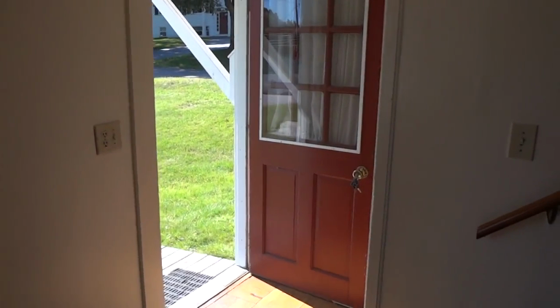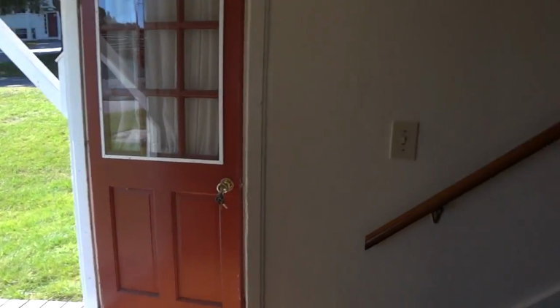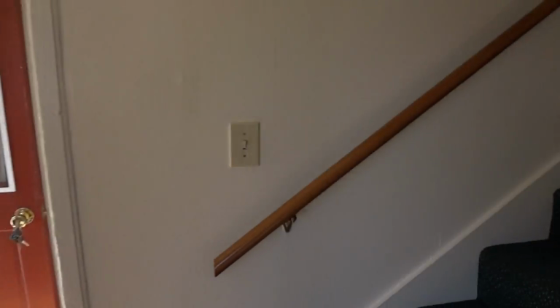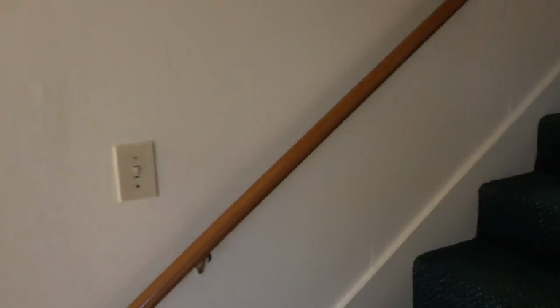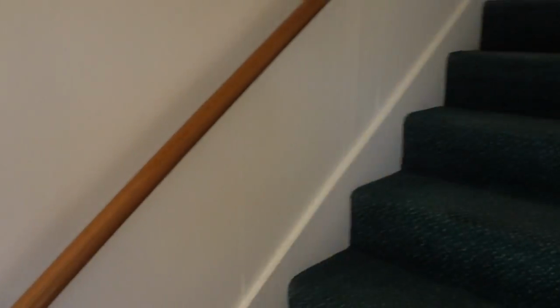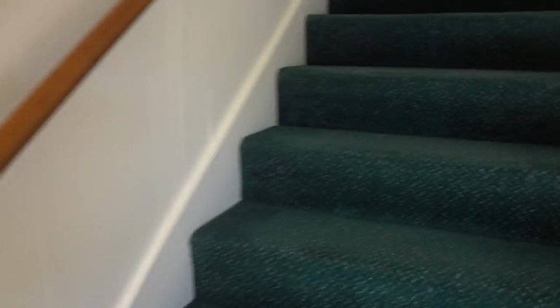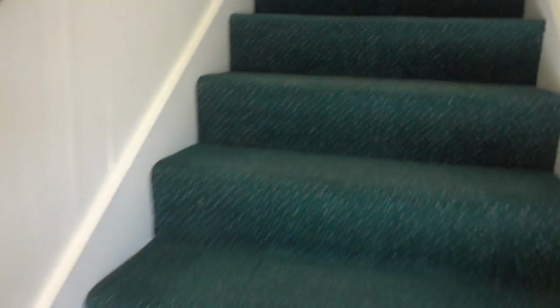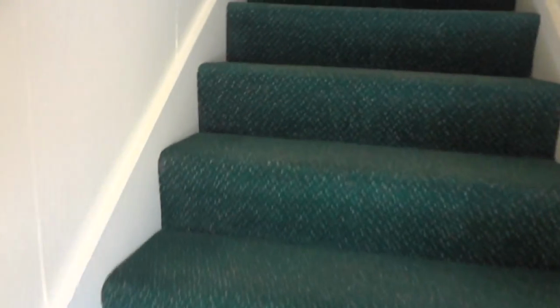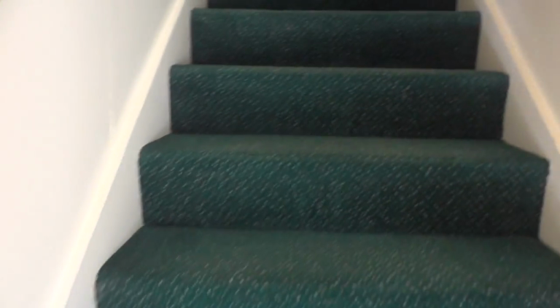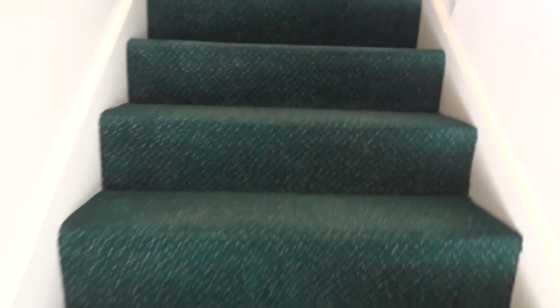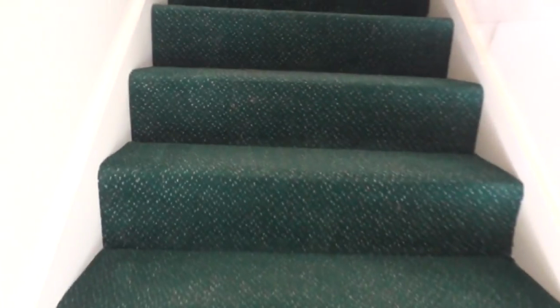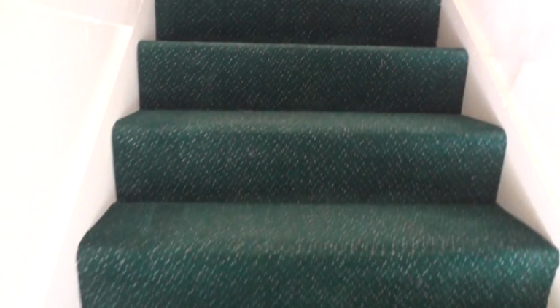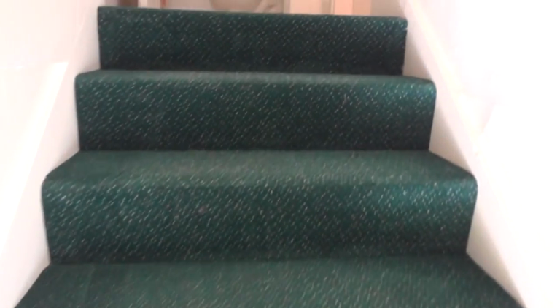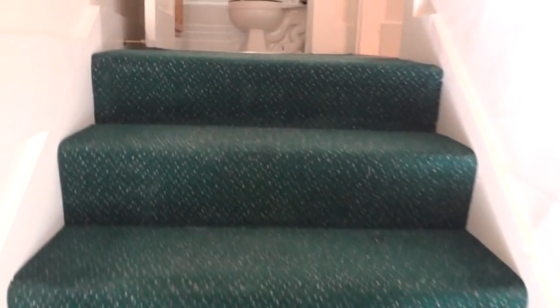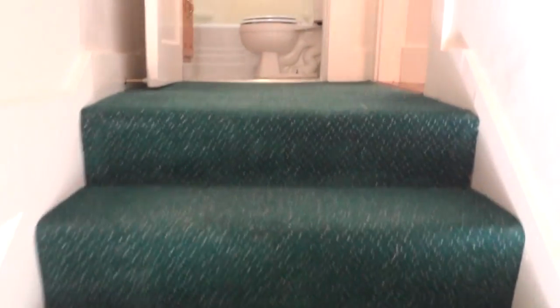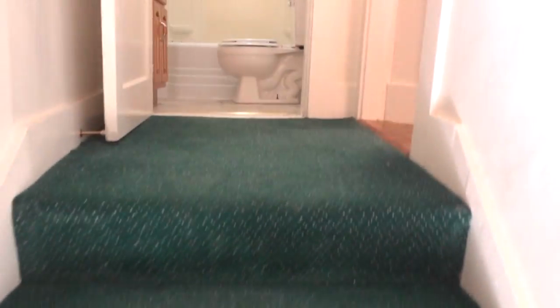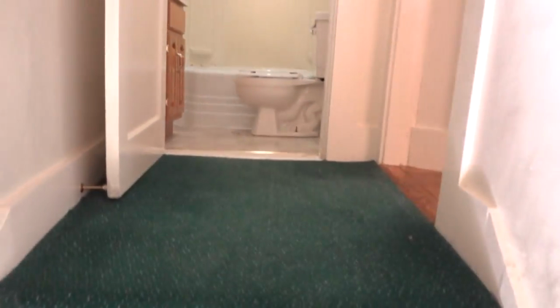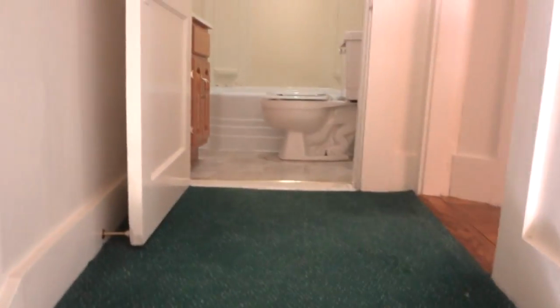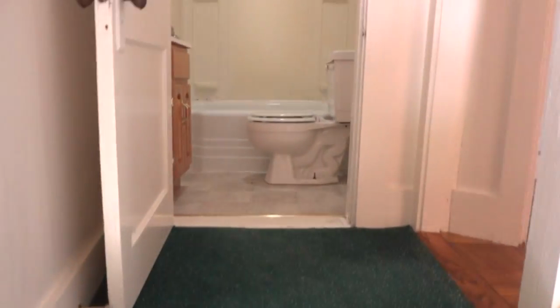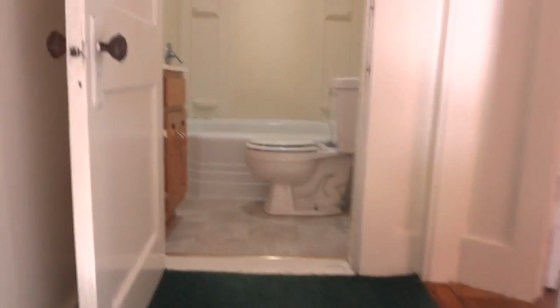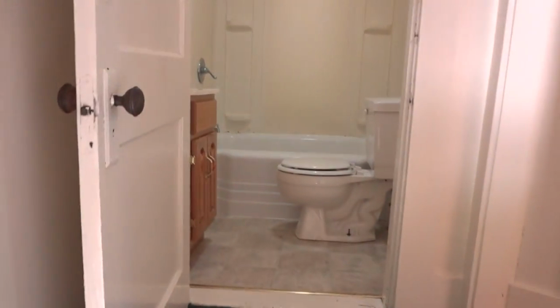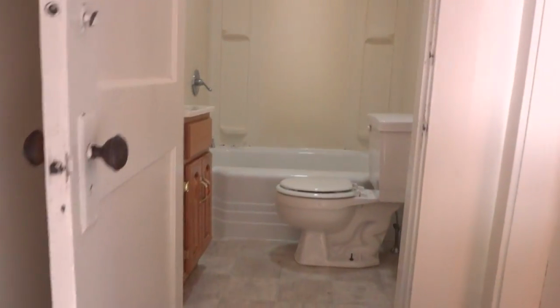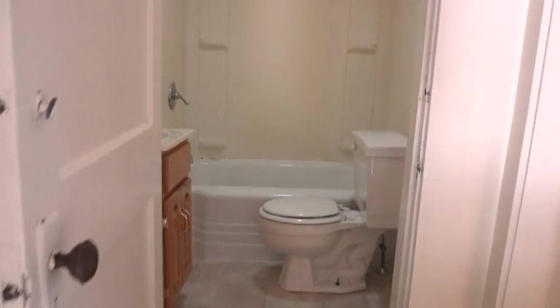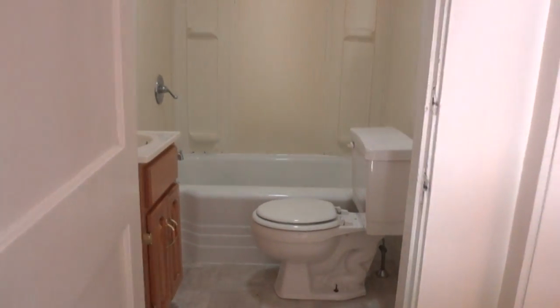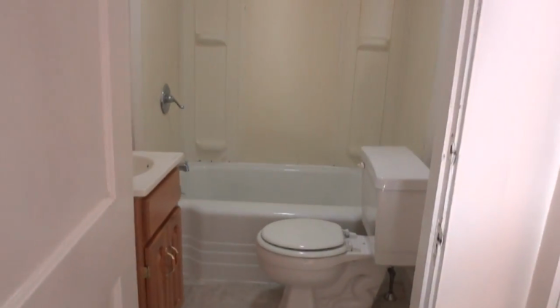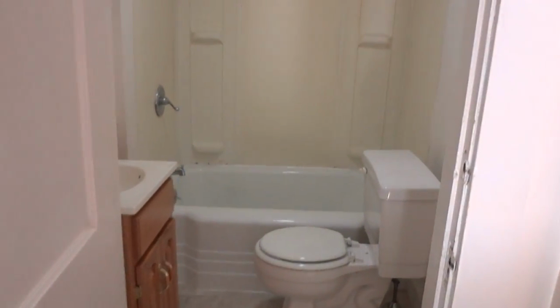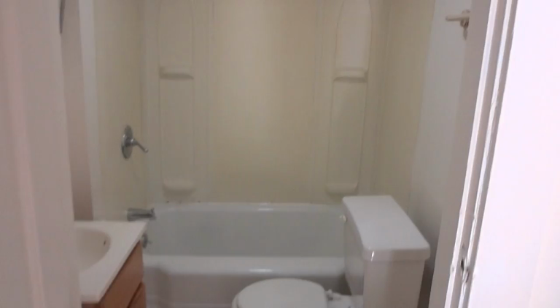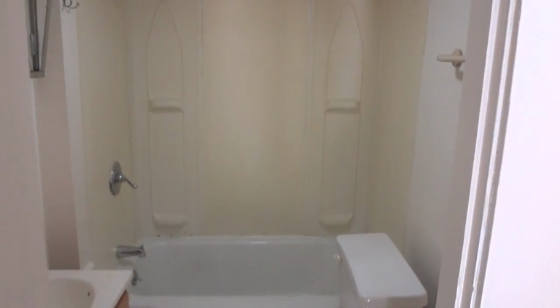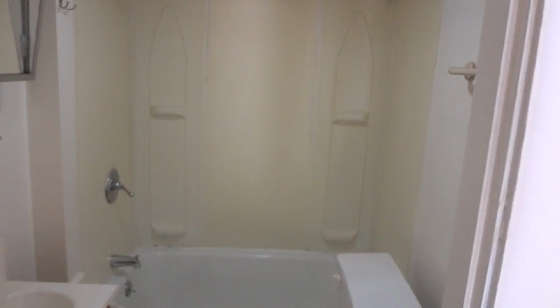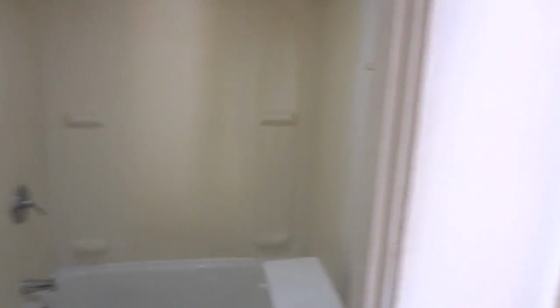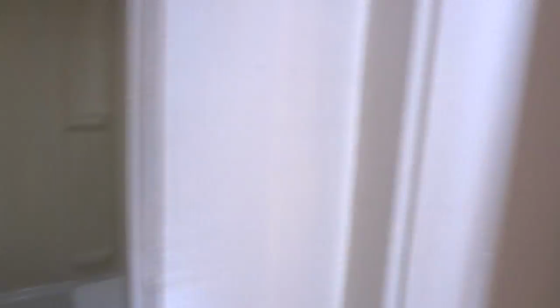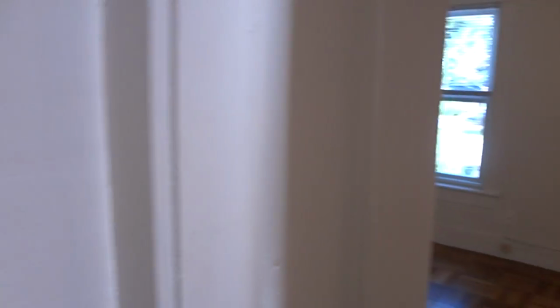Up the steps, at the top of the steps you have a full bath with a tub and a toilet.